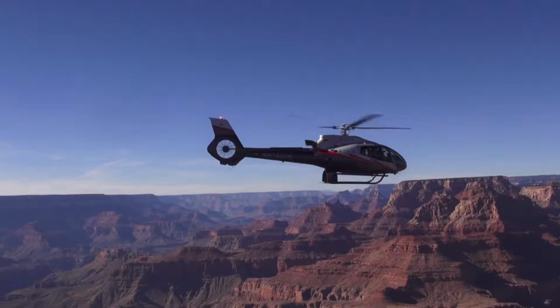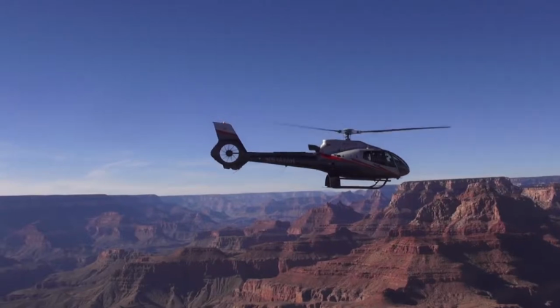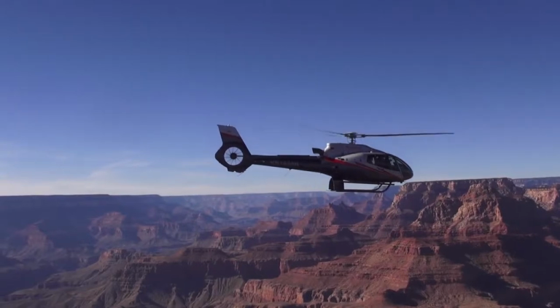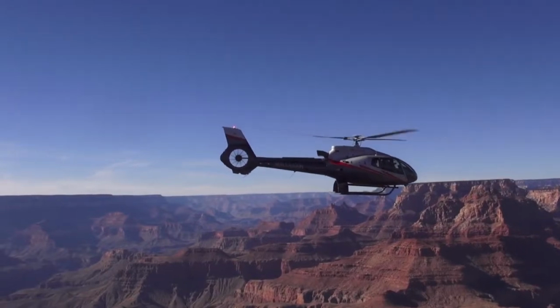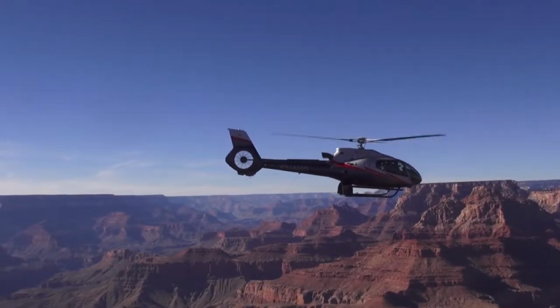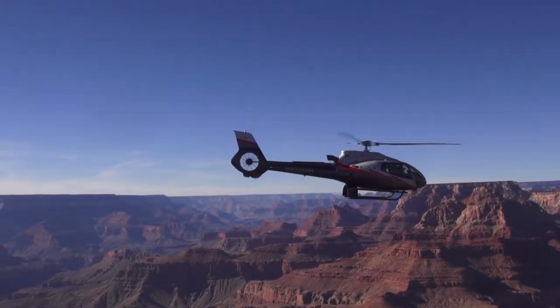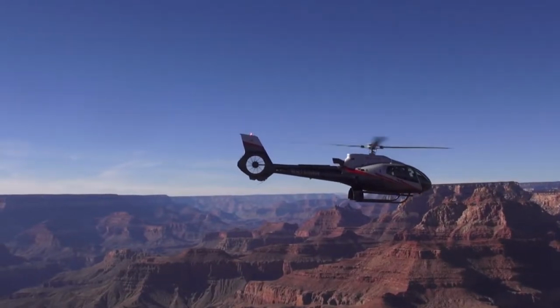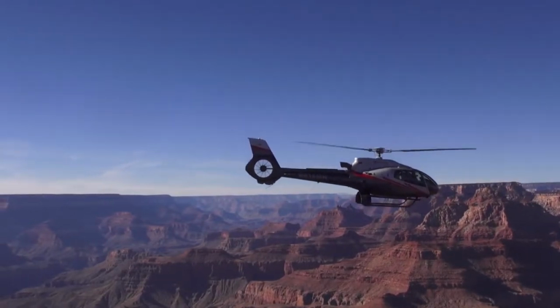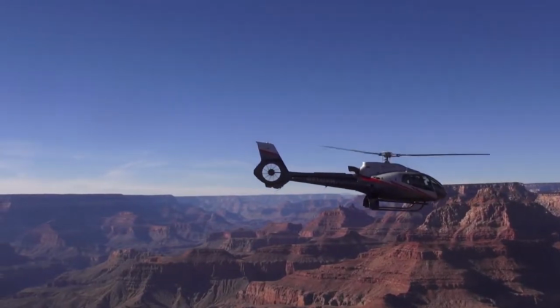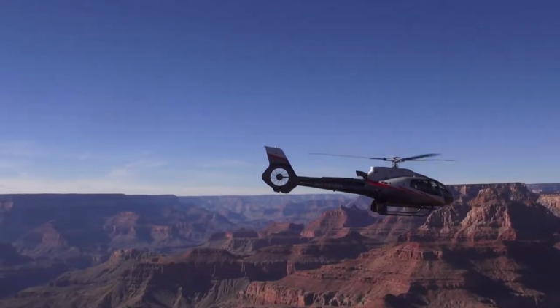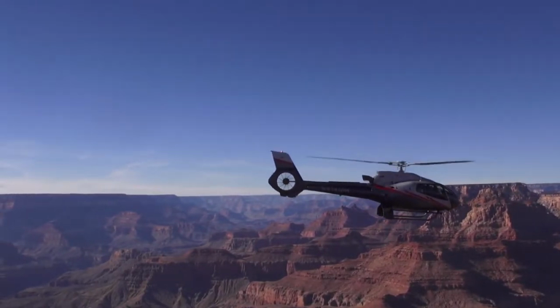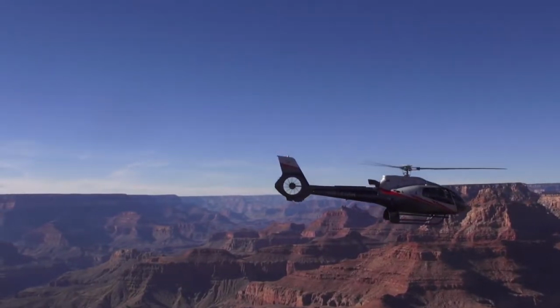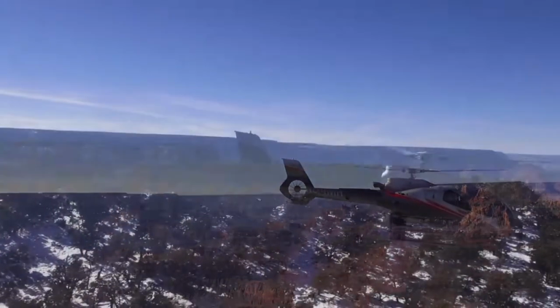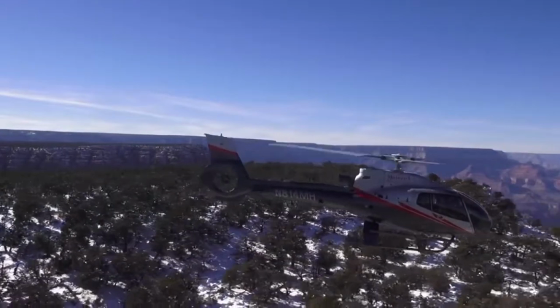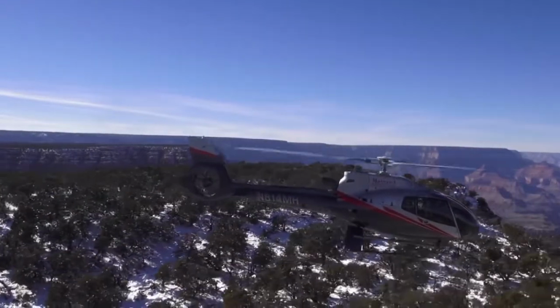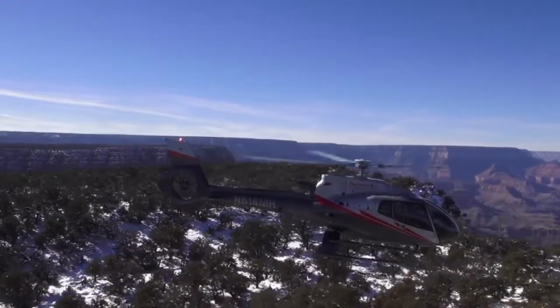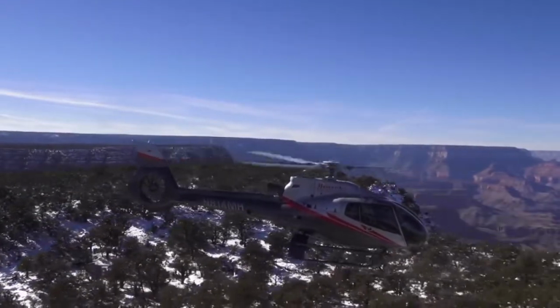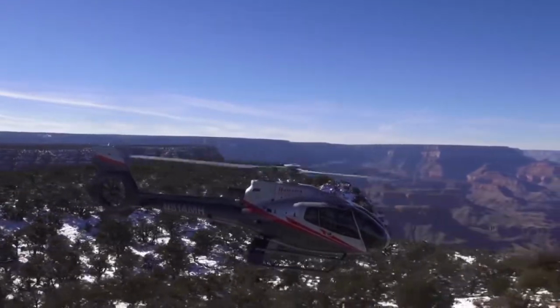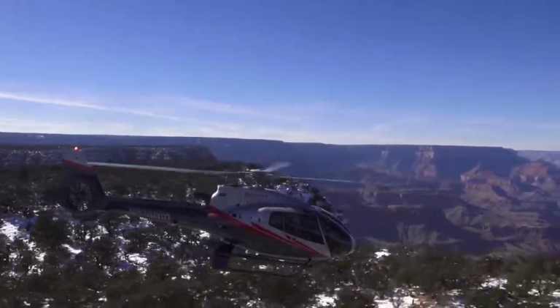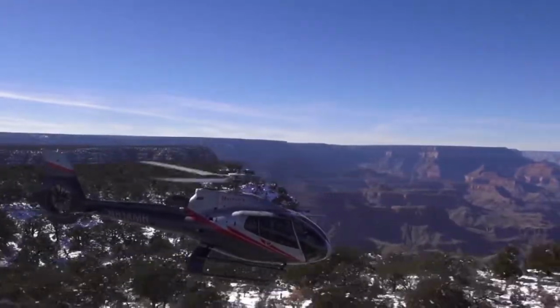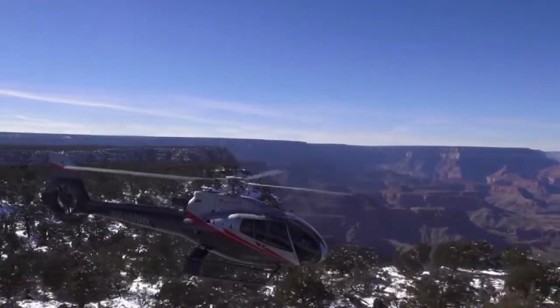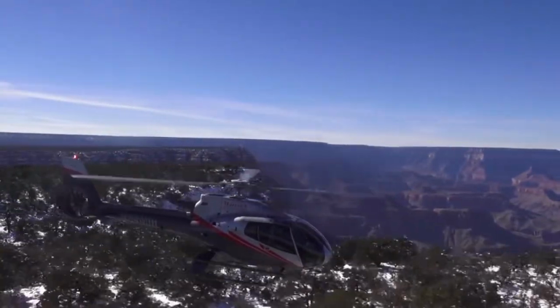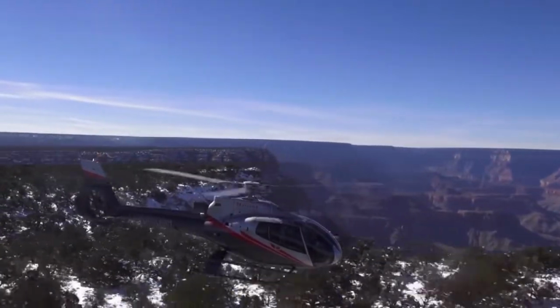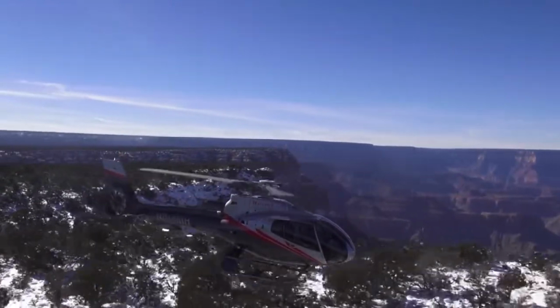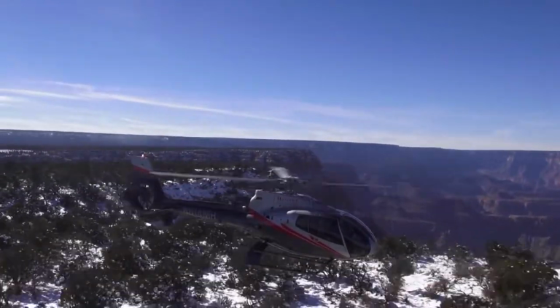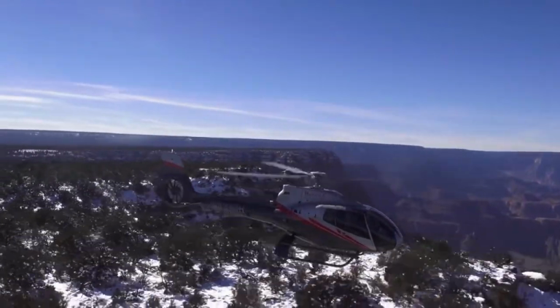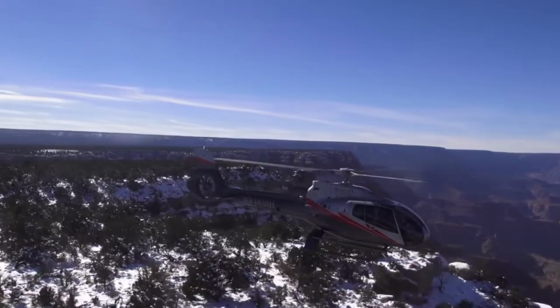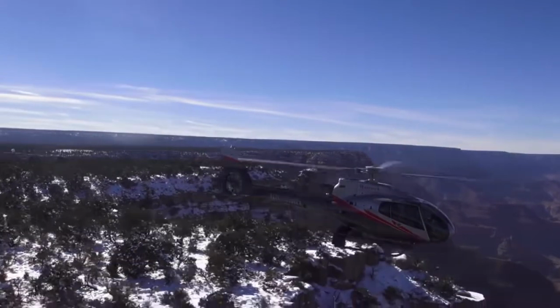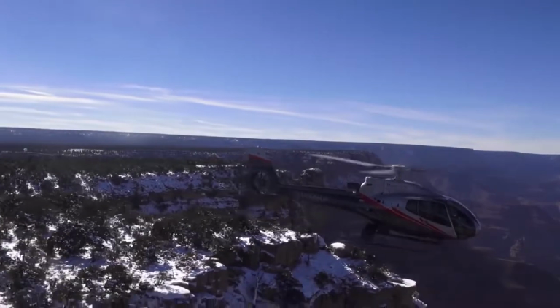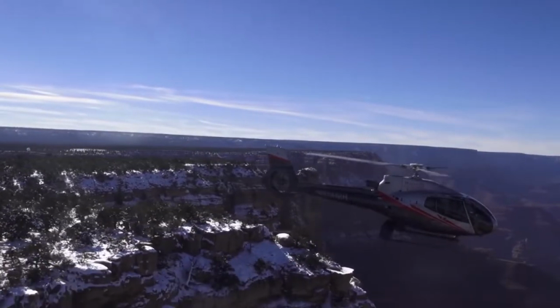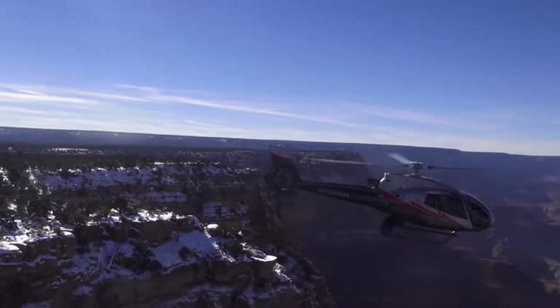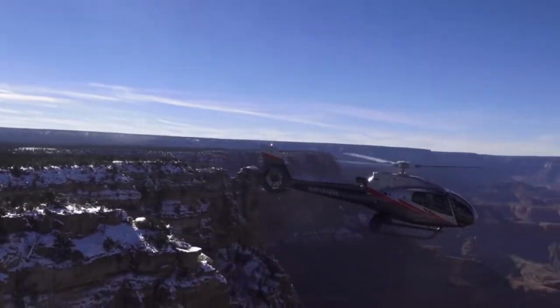Your canyon spirit adventure begins as you ascend from the Grand Canyon South Rim over the beautiful Kaibab National Forest. Upon reaching the edge of the Grand Canyon, the rim dramatically drops away as the North Rim and the Eastern Edge come into view.